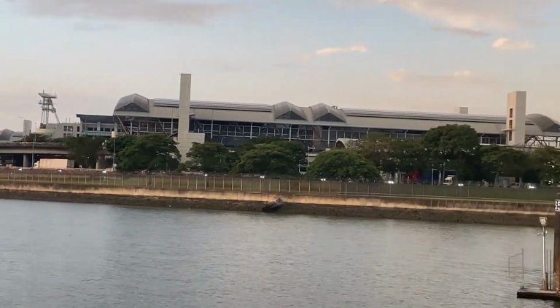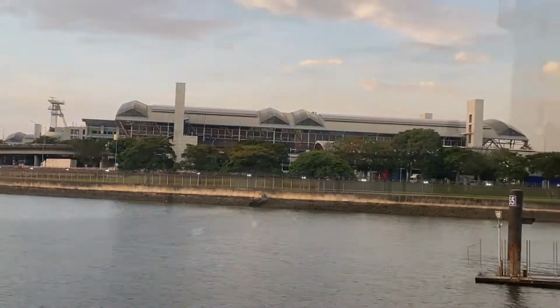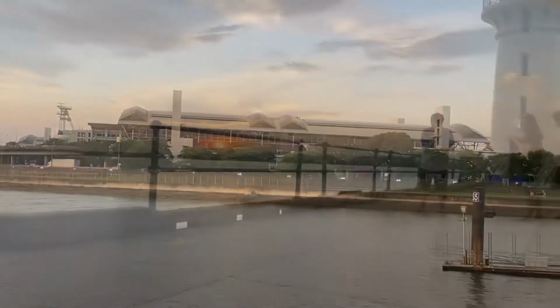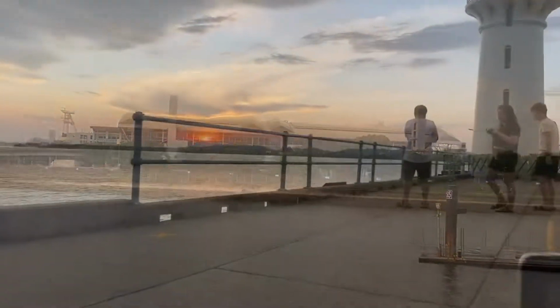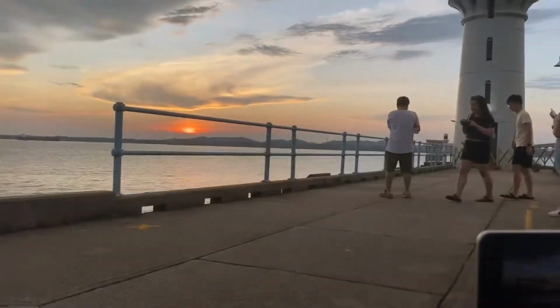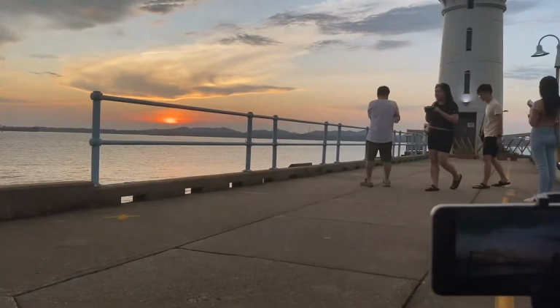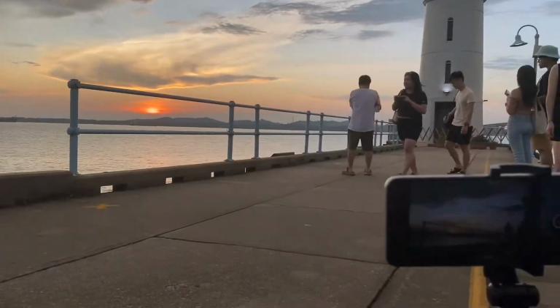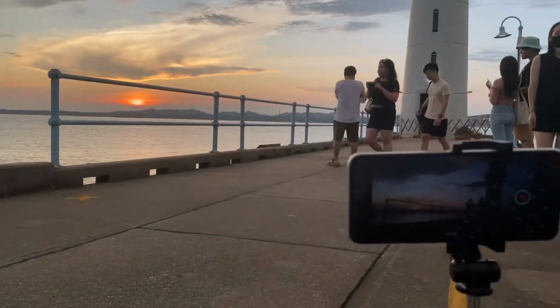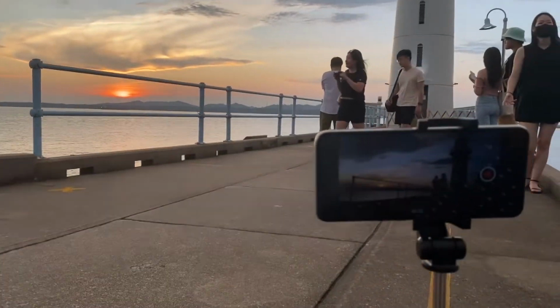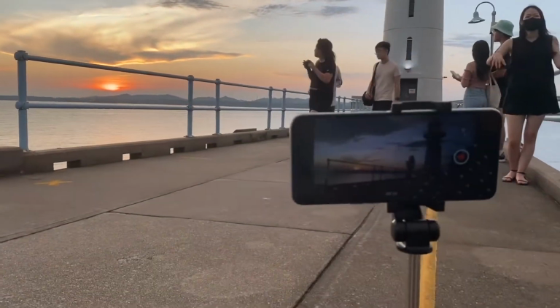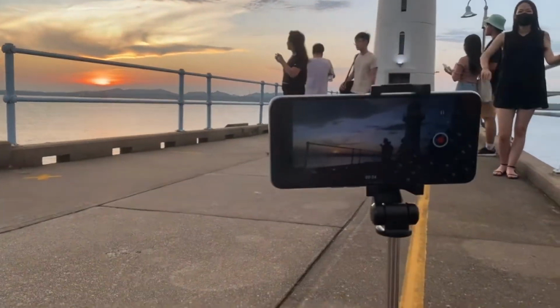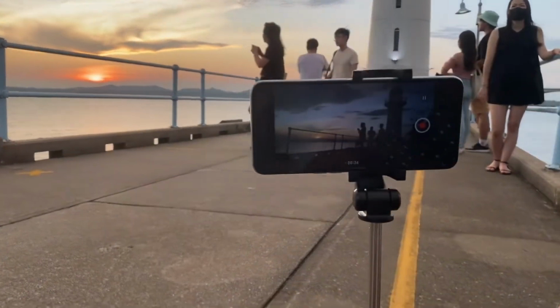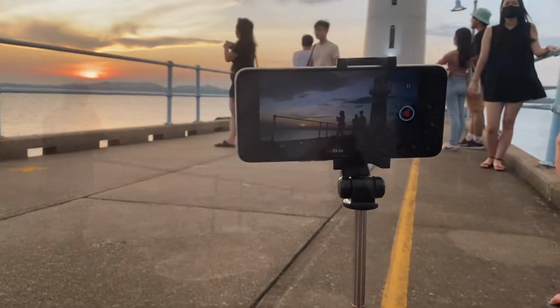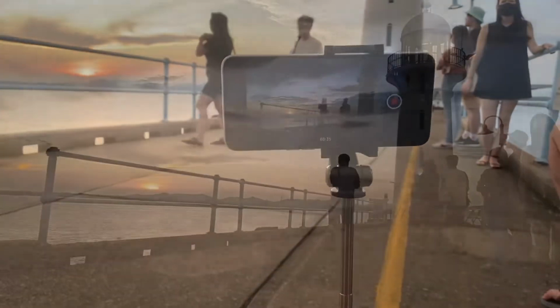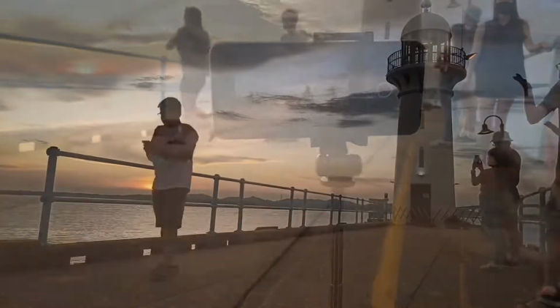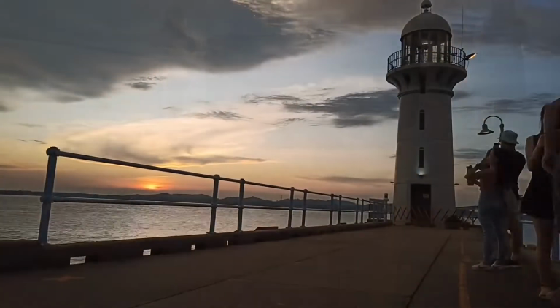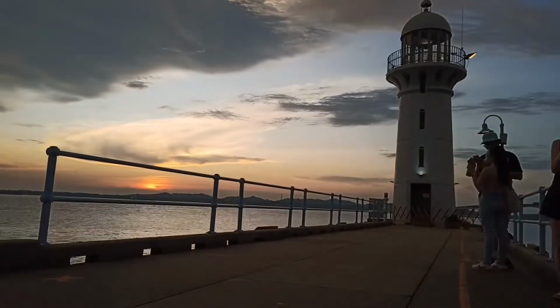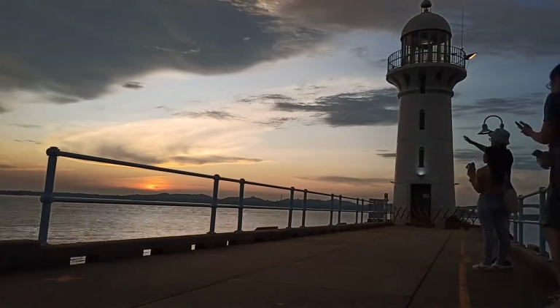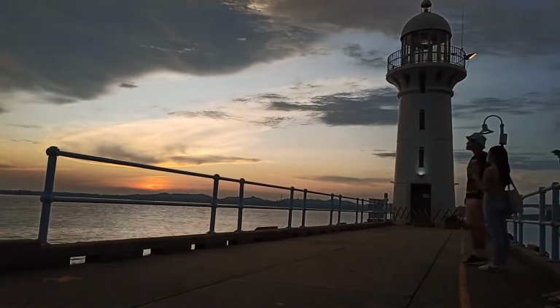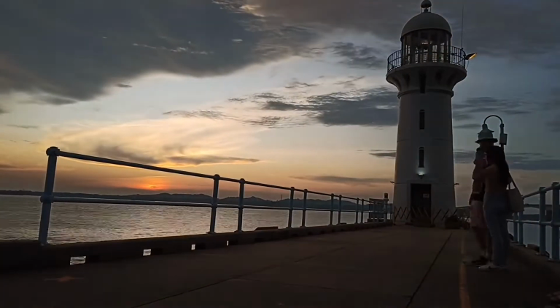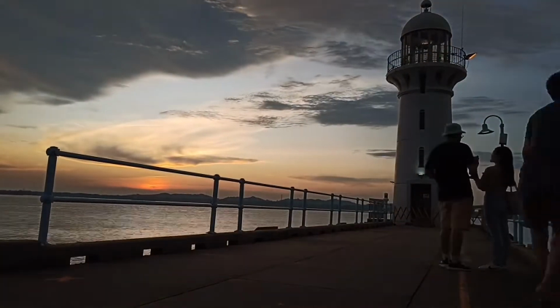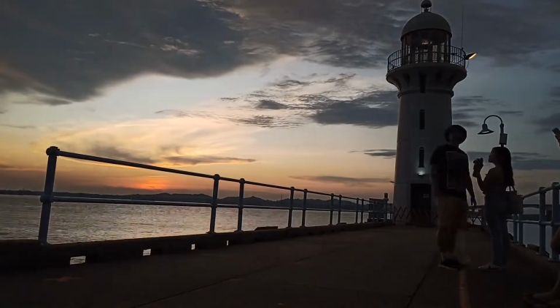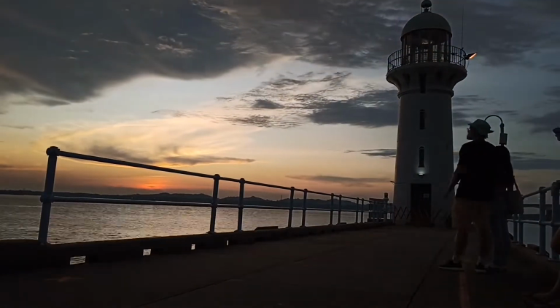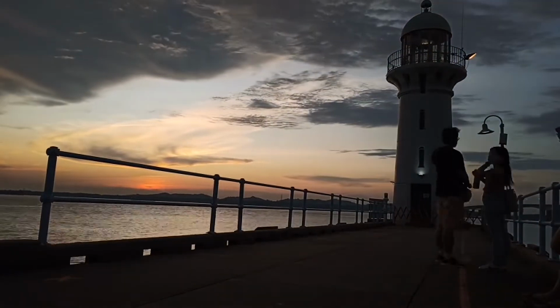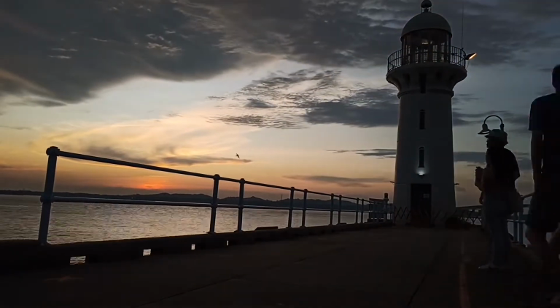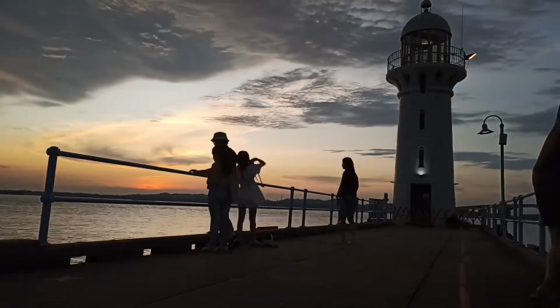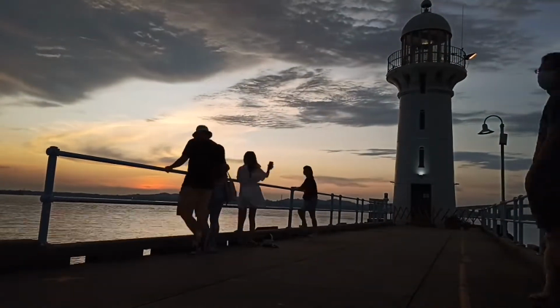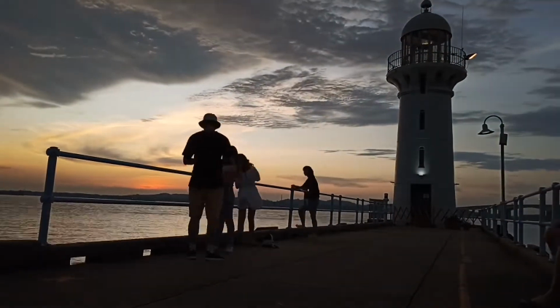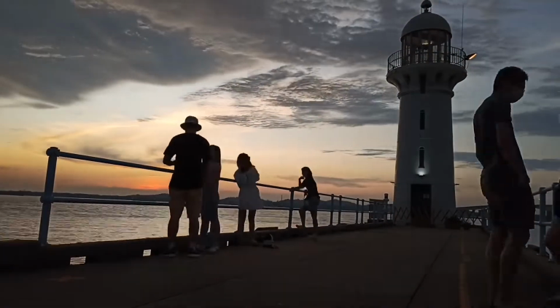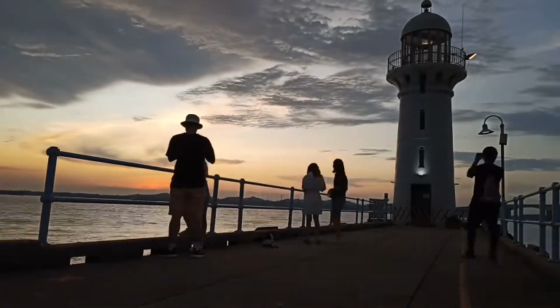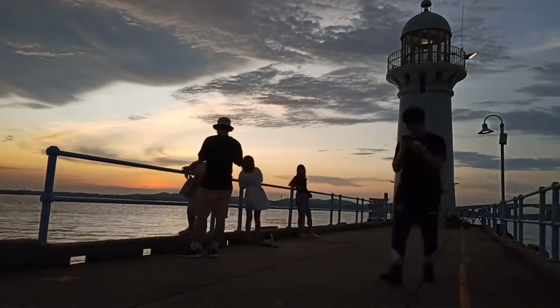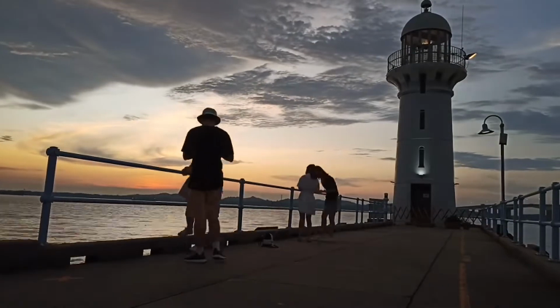Since this is in the west, we expected a nice sunset. So we brought a second phone and set up a time-lapse video to shrink the 40-minute sunset into just a few seconds for you.